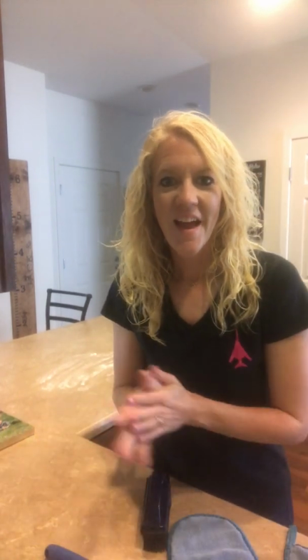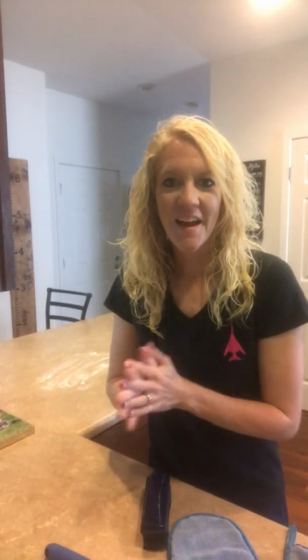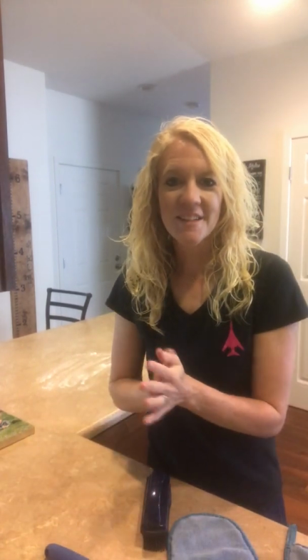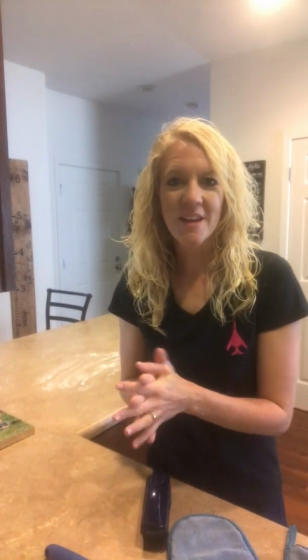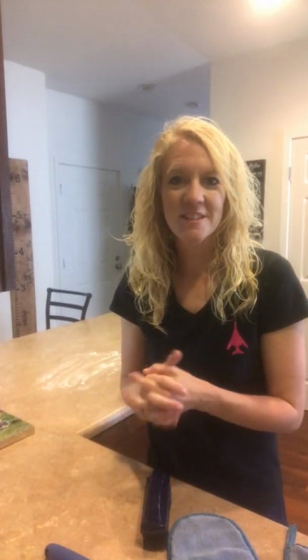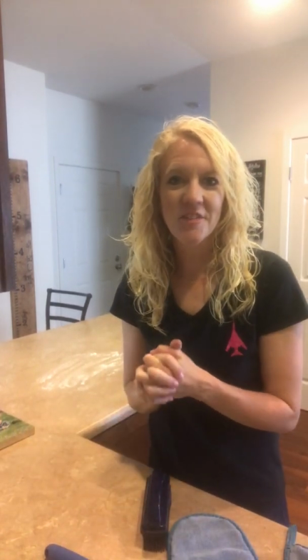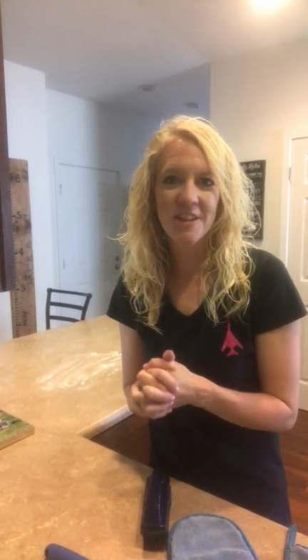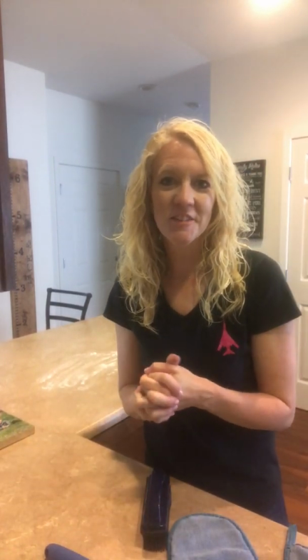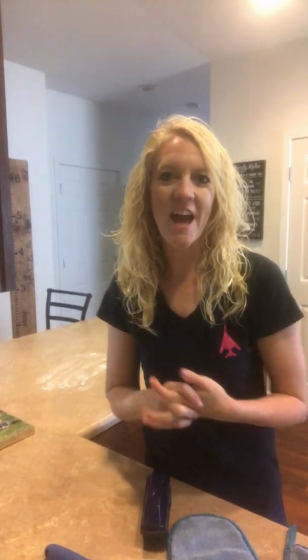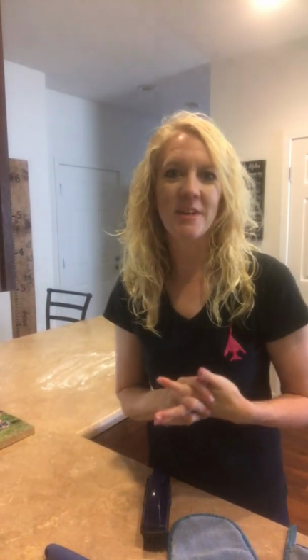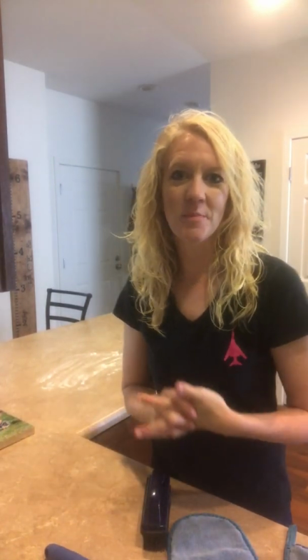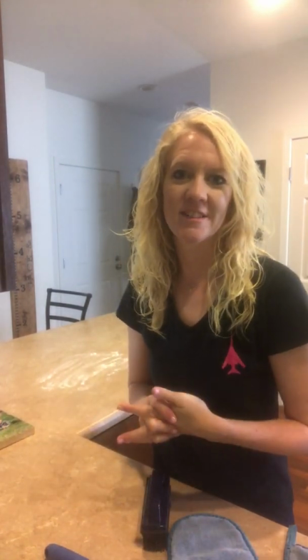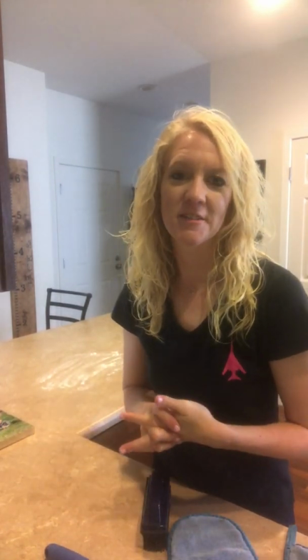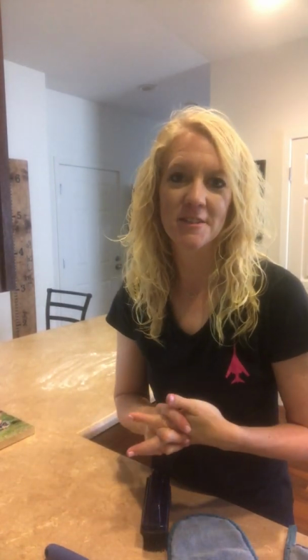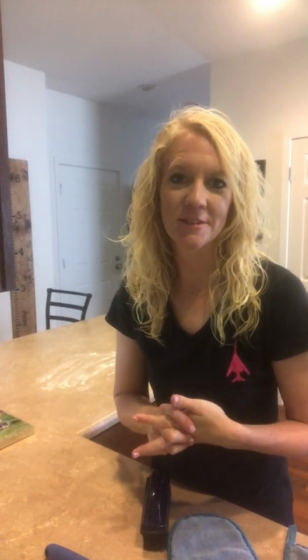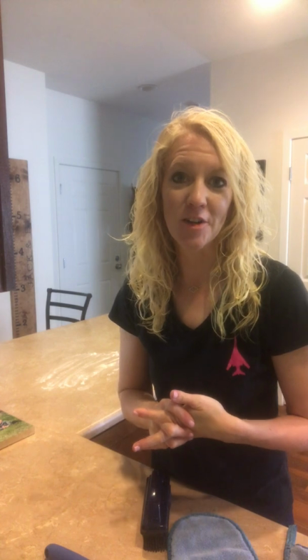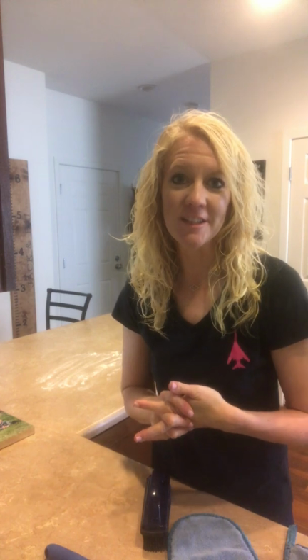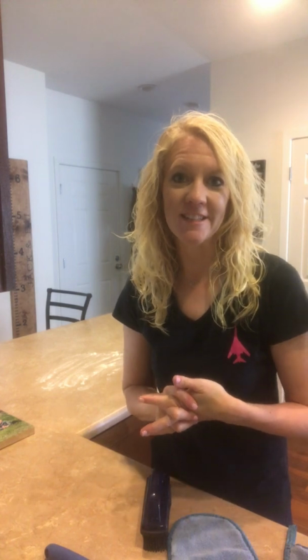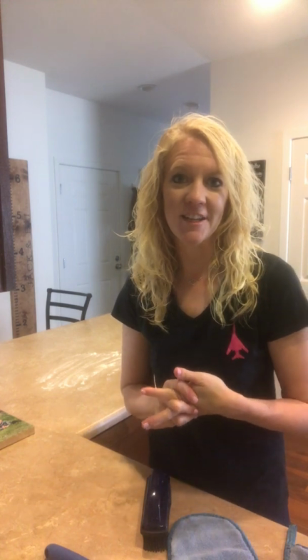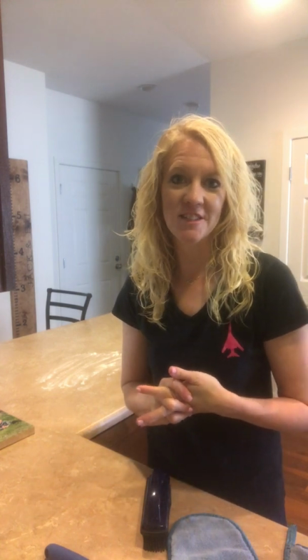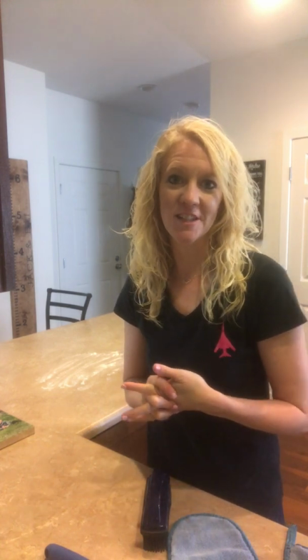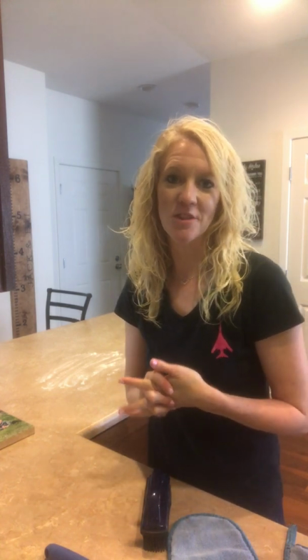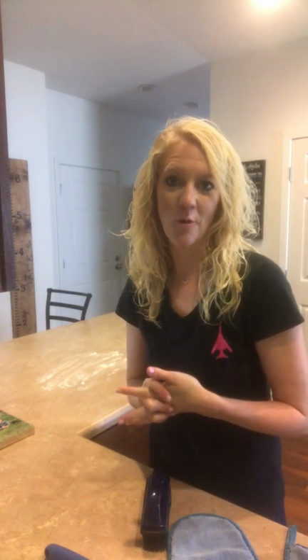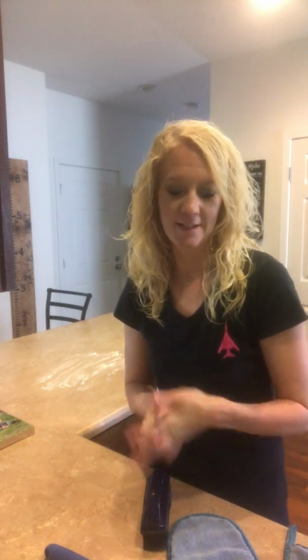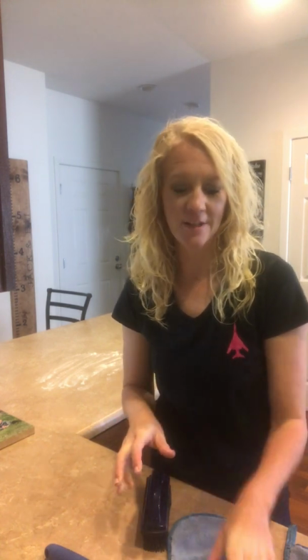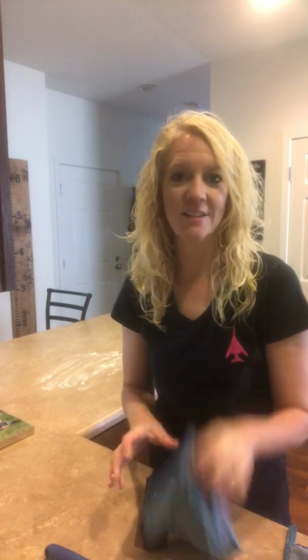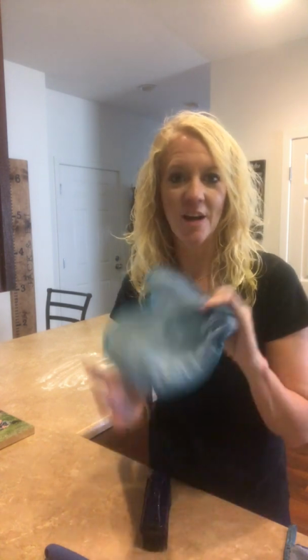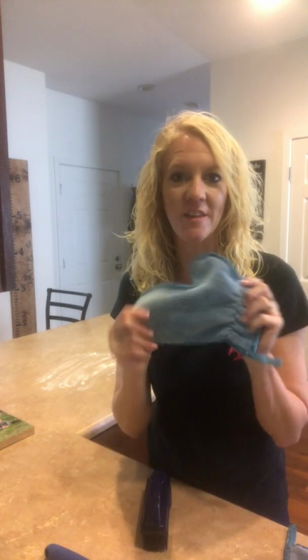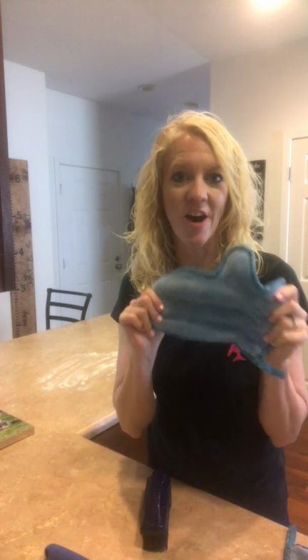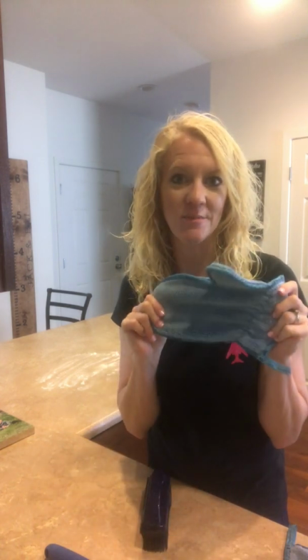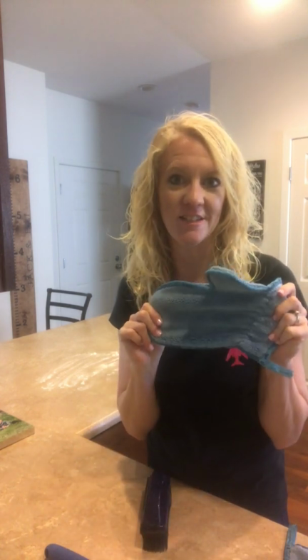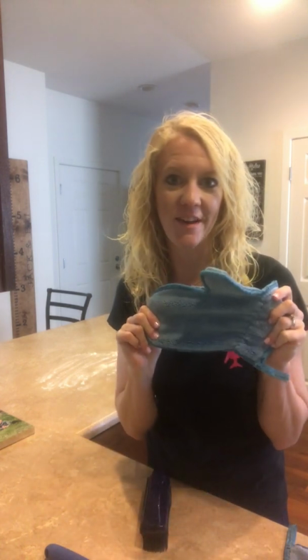Hey guys, my name is Stephanie Sullivan and I am an independent sales consultant and currently an executive sales leader with Norwex, here today to talk about the awesome dust mitt.